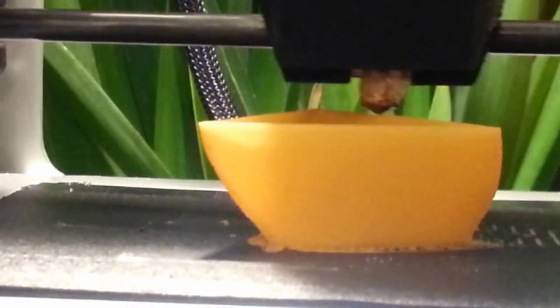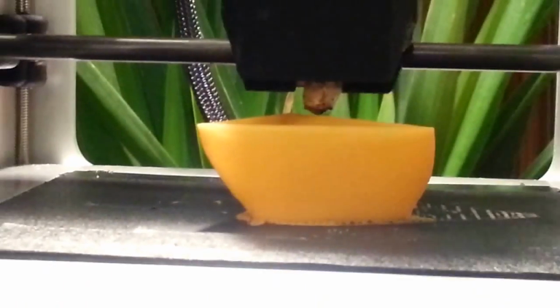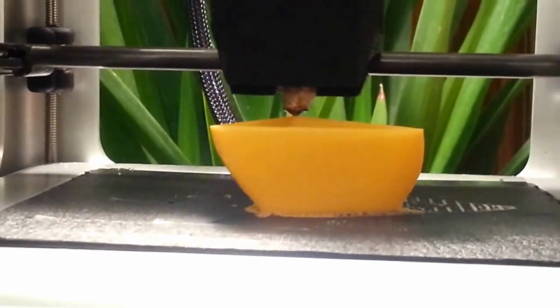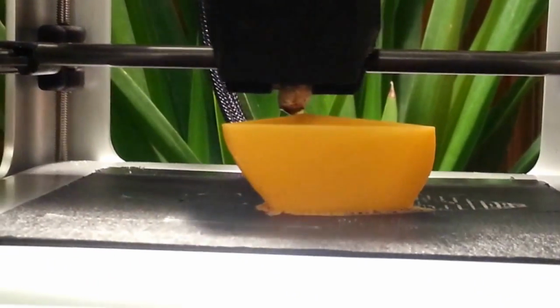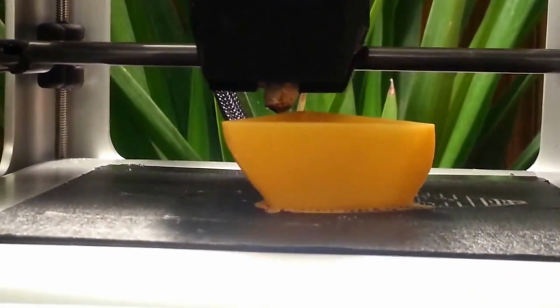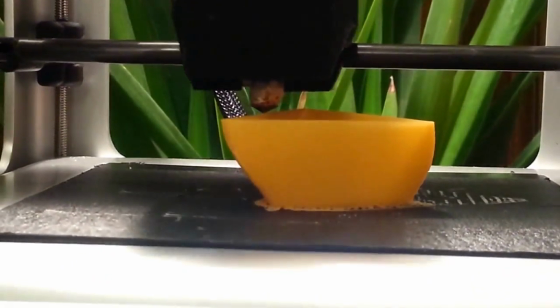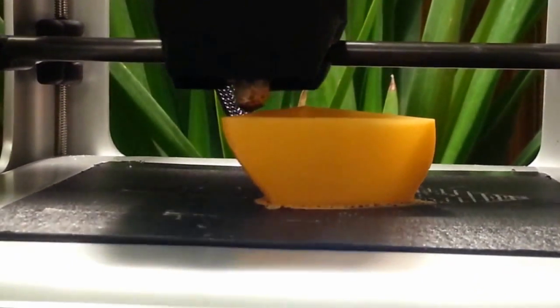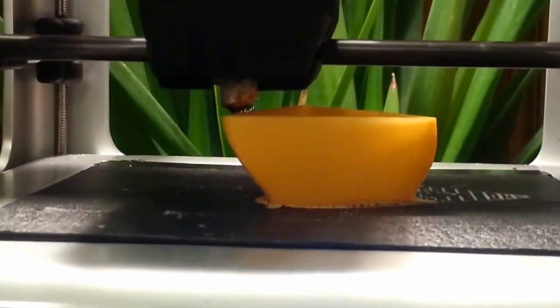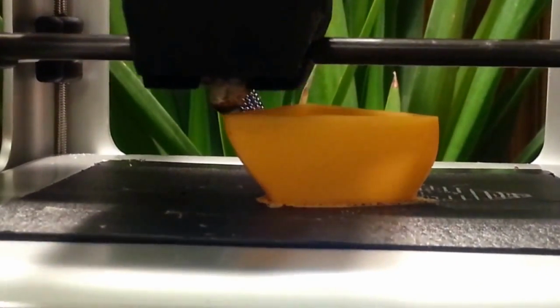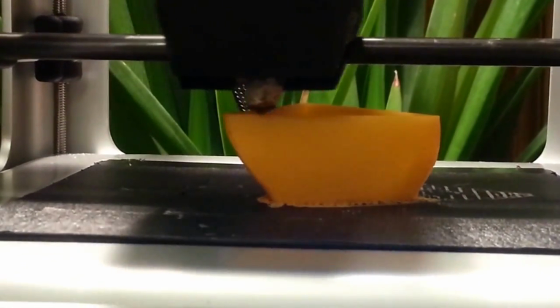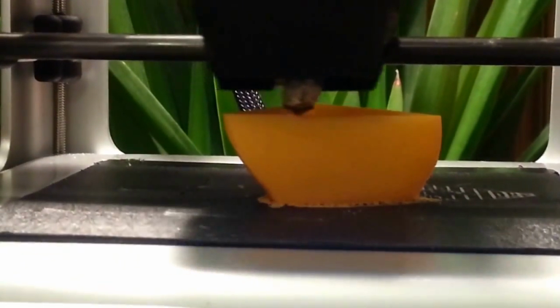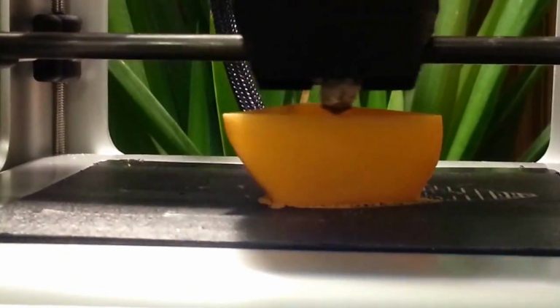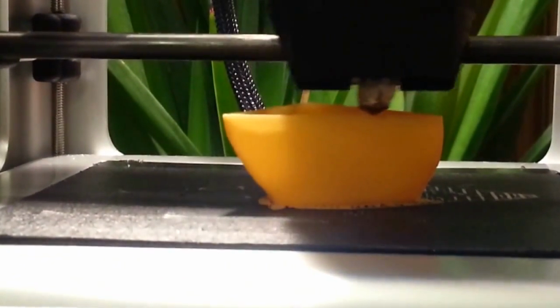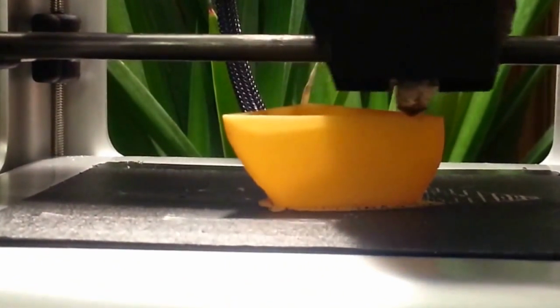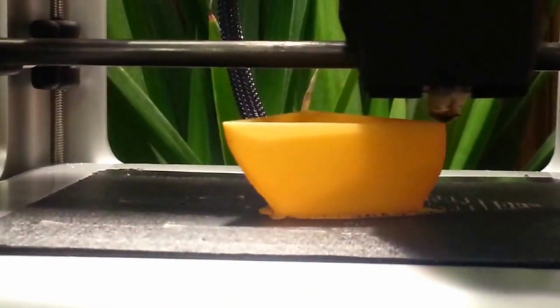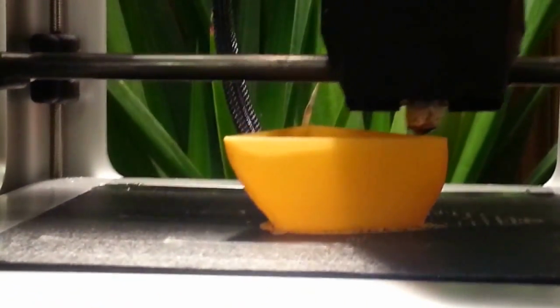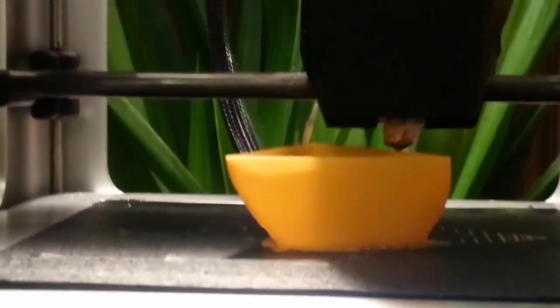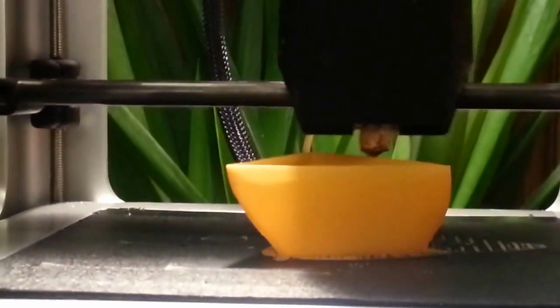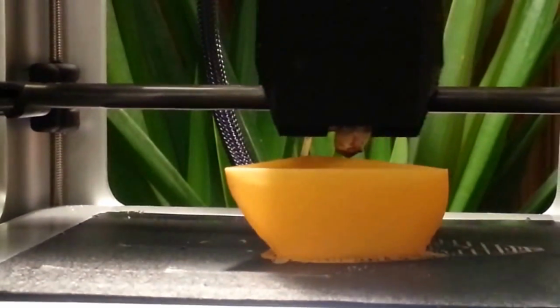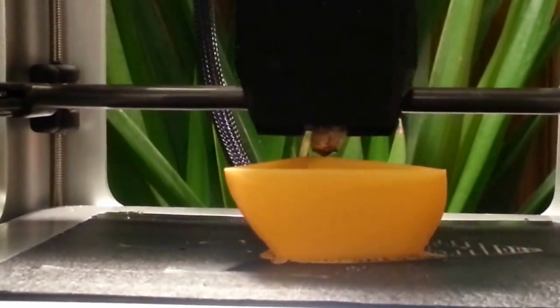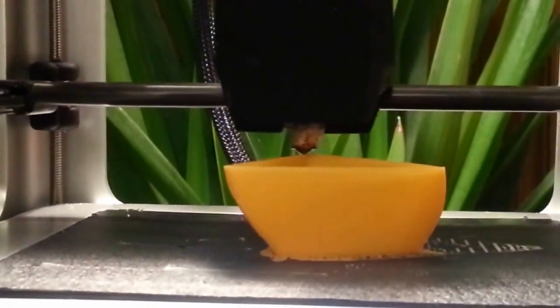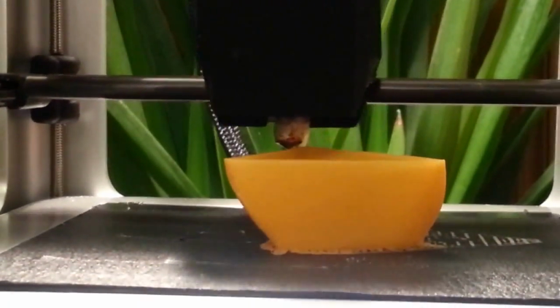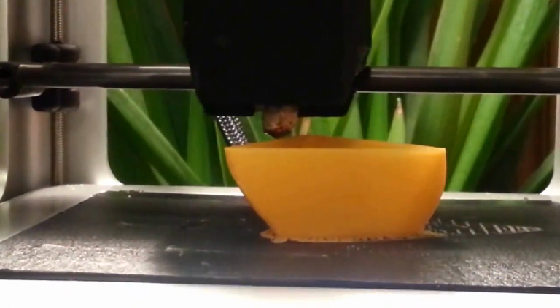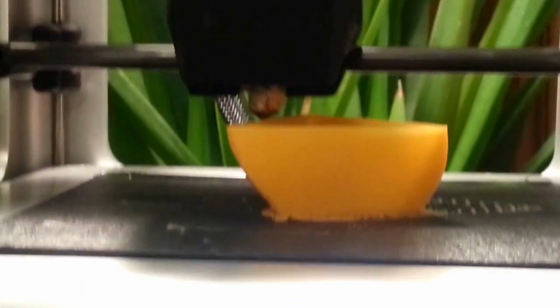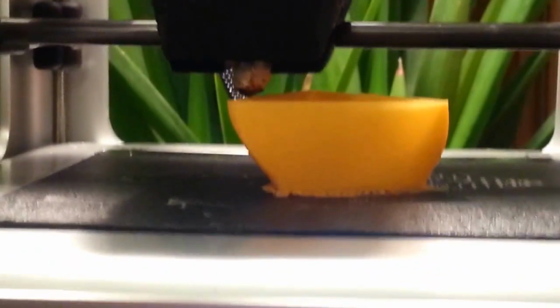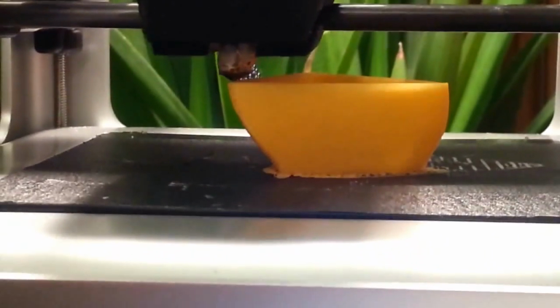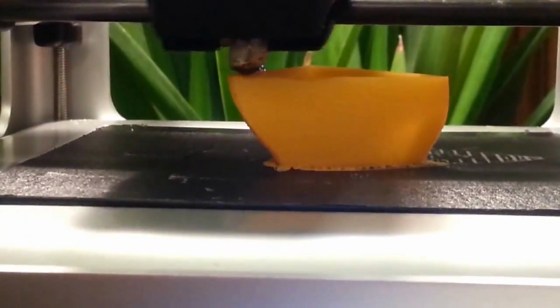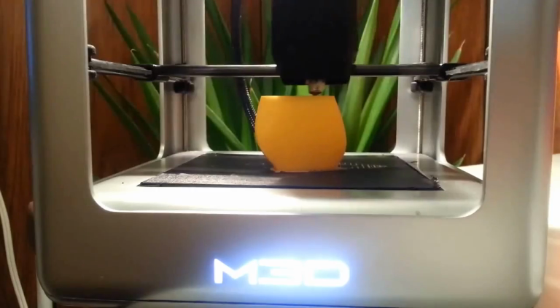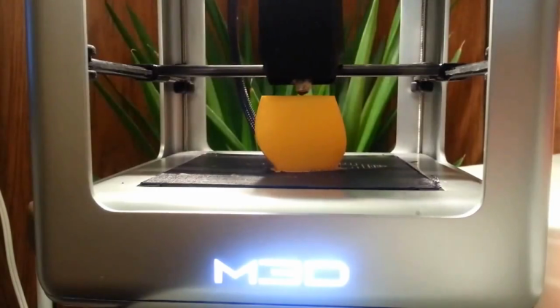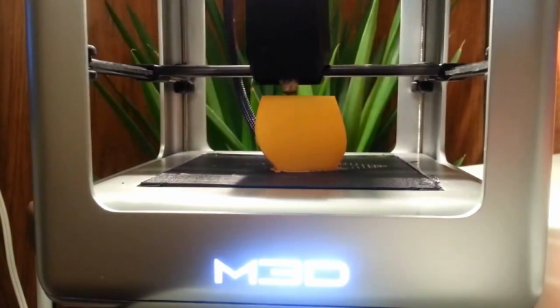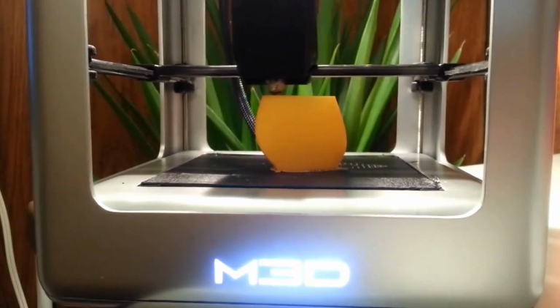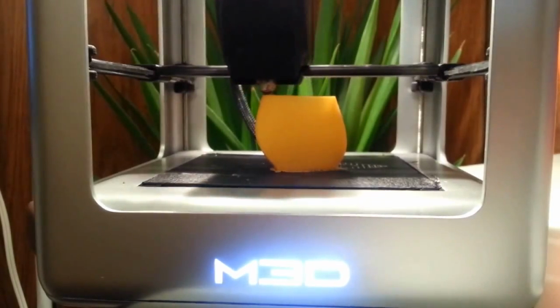Okay, I think that's showing a little difficulty. They're very fine layers.